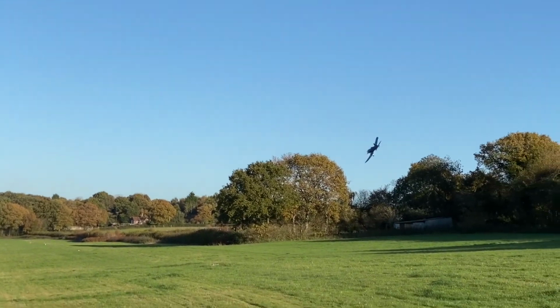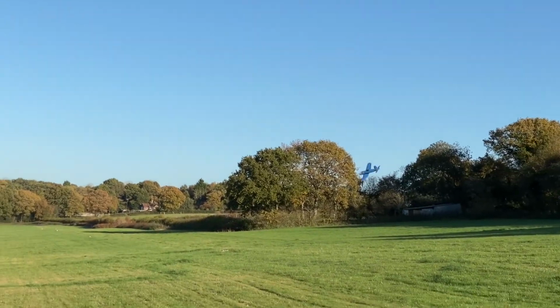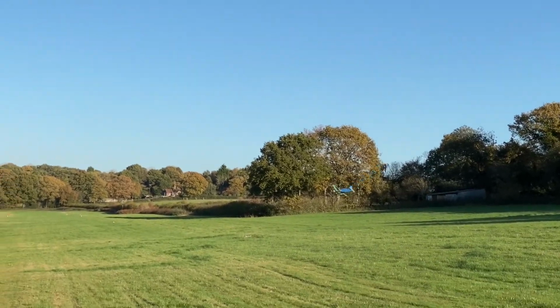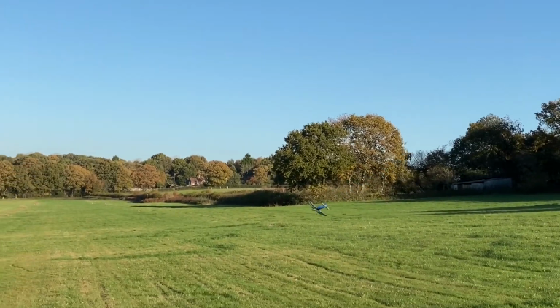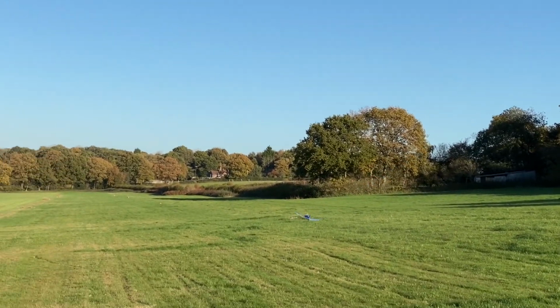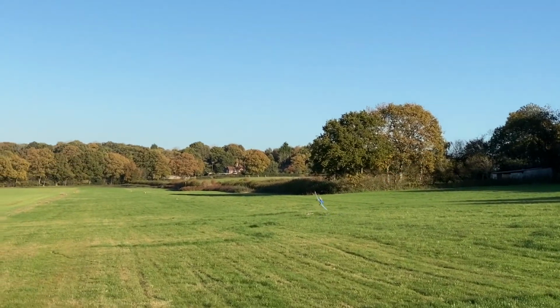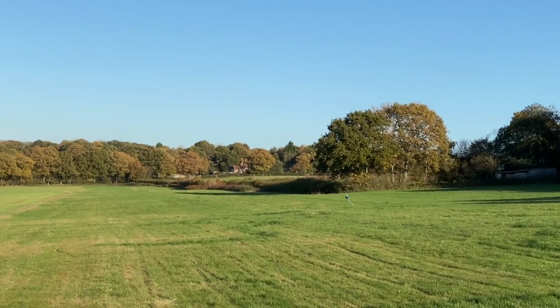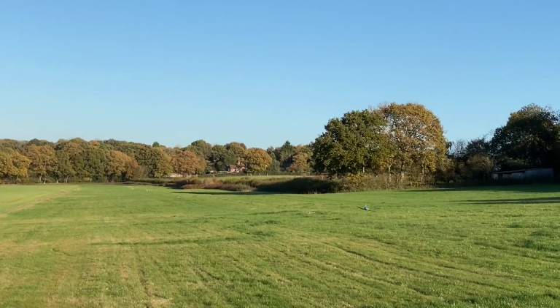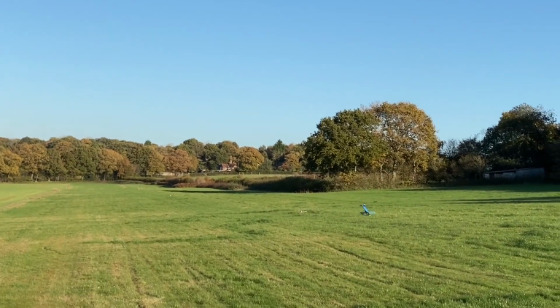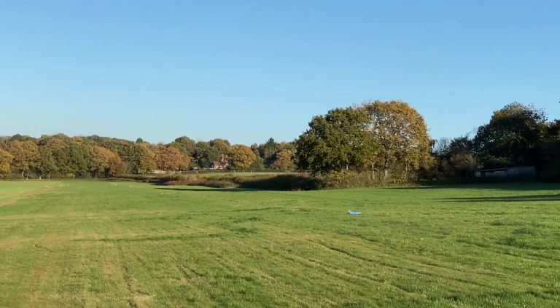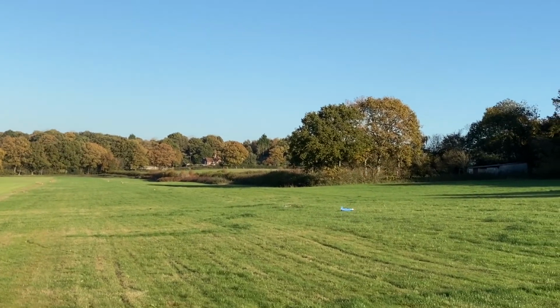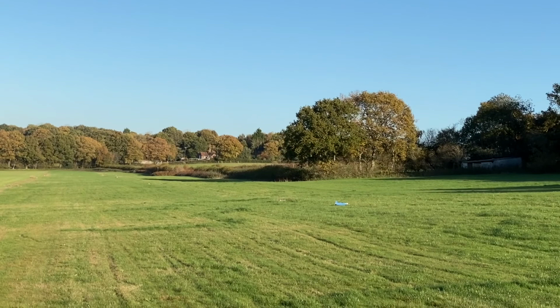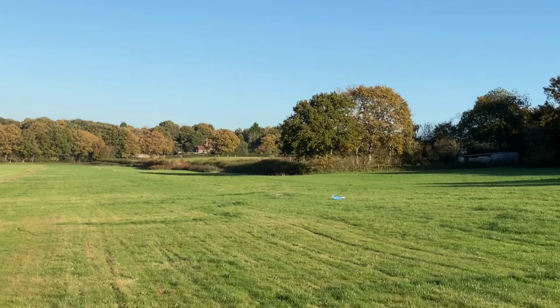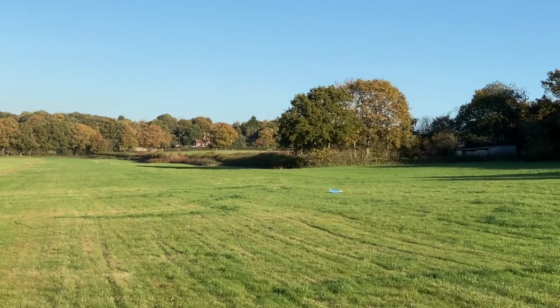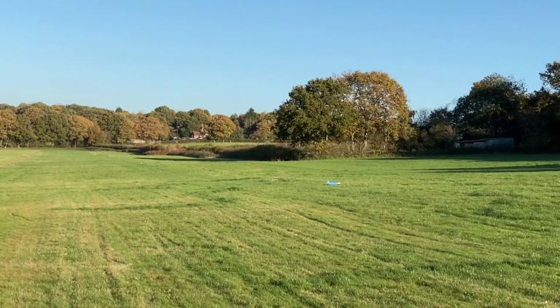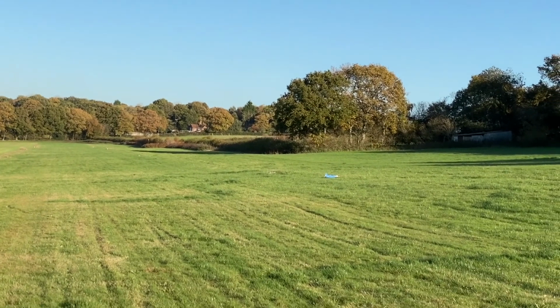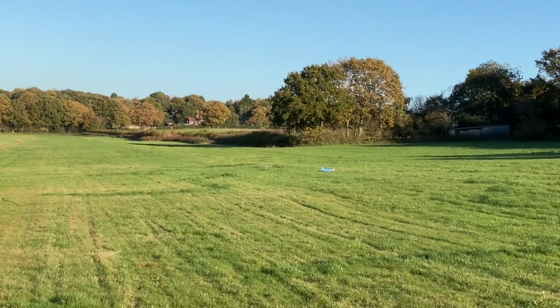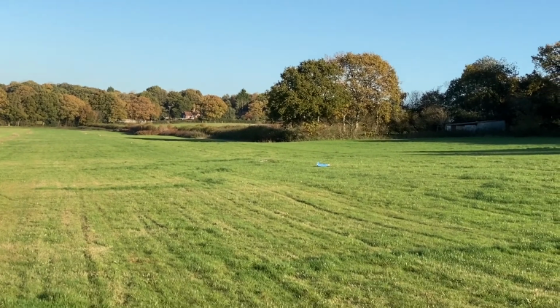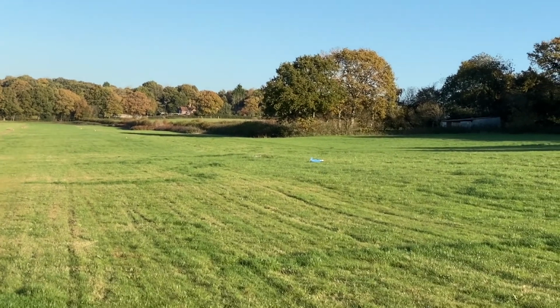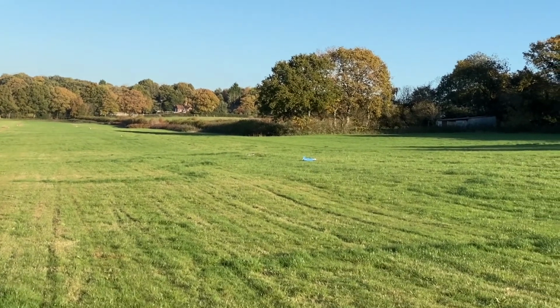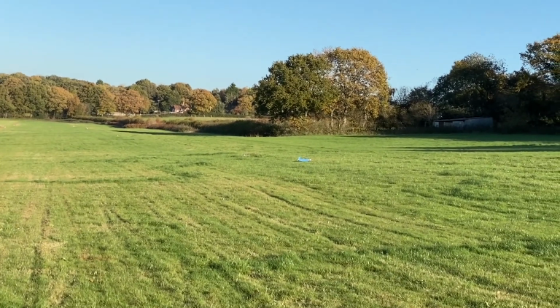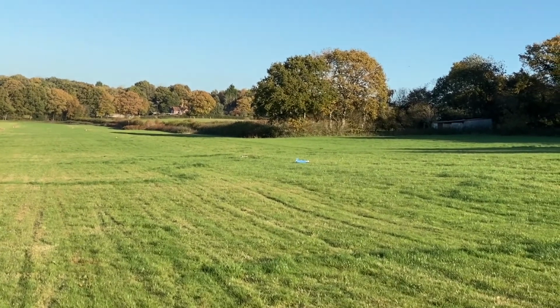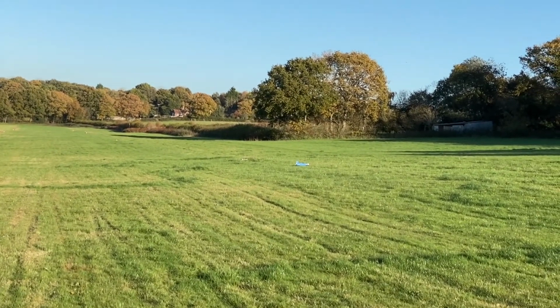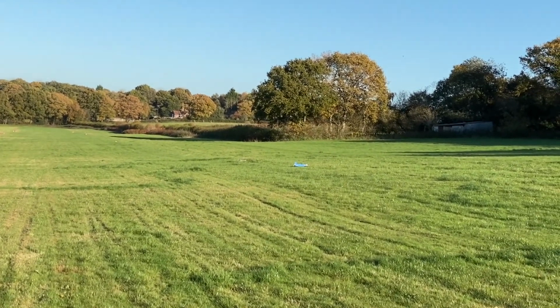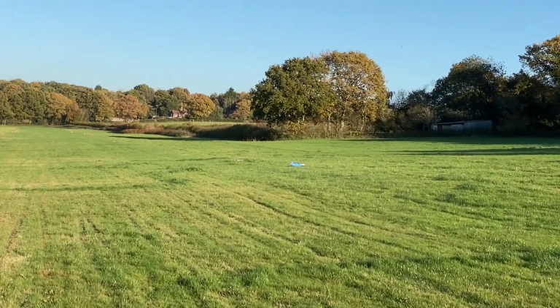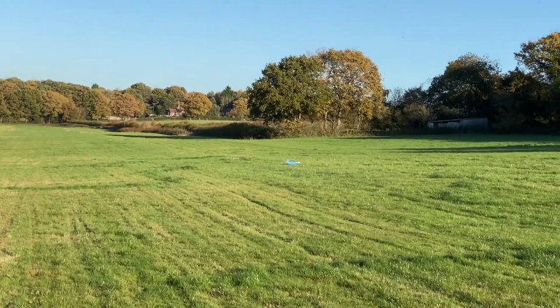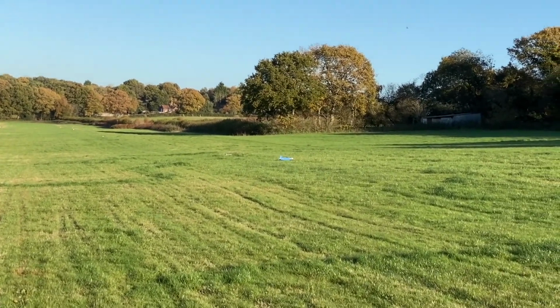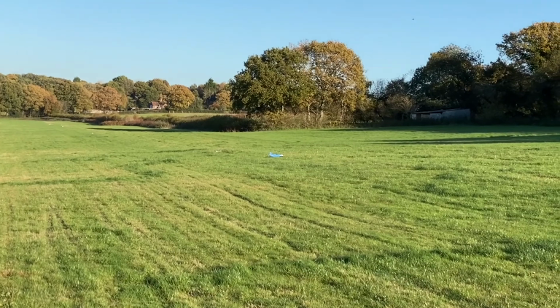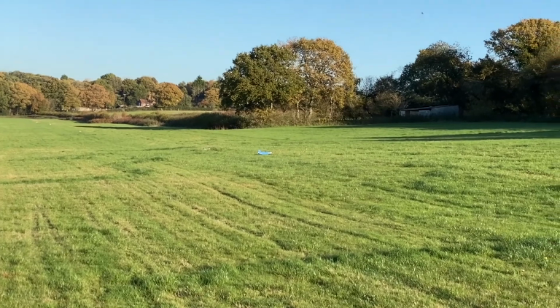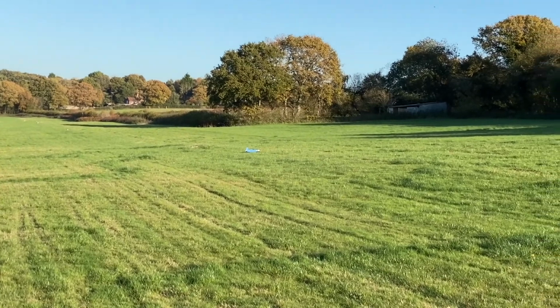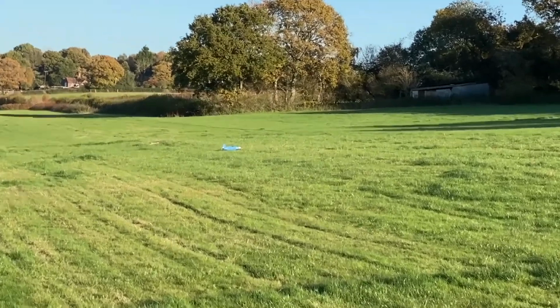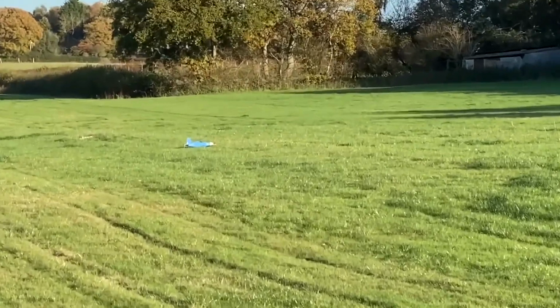Remember the wind pushing down. Lovely. I wasn't trying to land it, I was trying to recover. I know, but the wind is pushing down on top of it. Right, let's go and get it again.